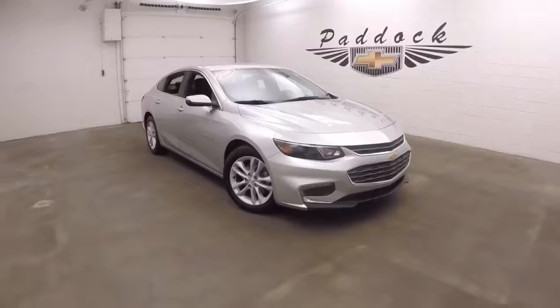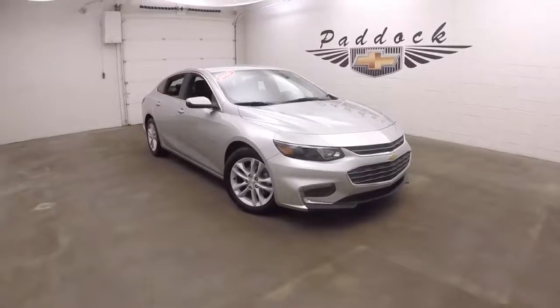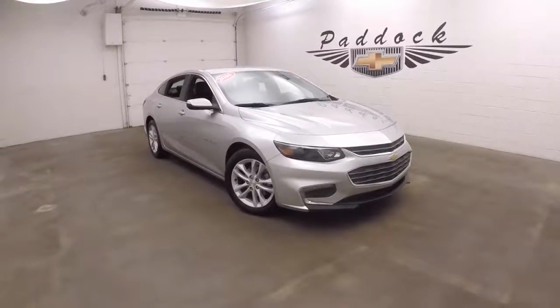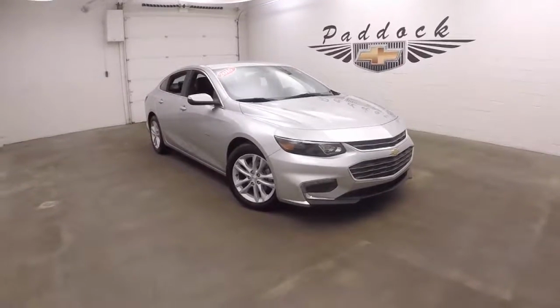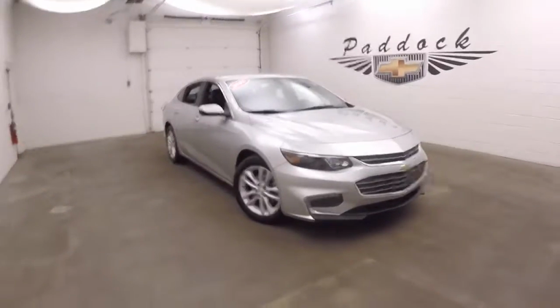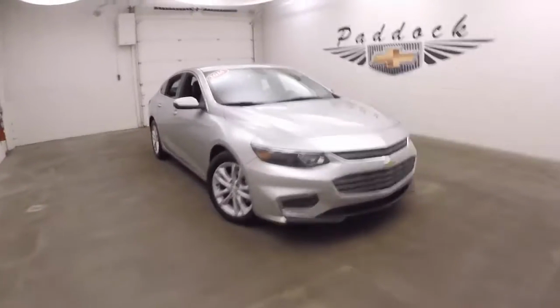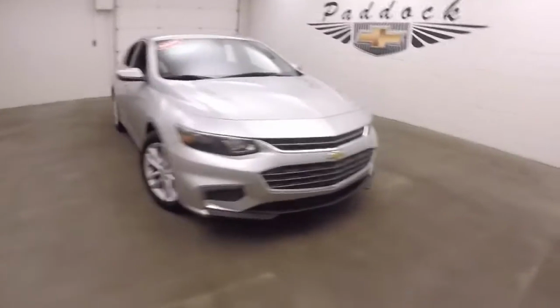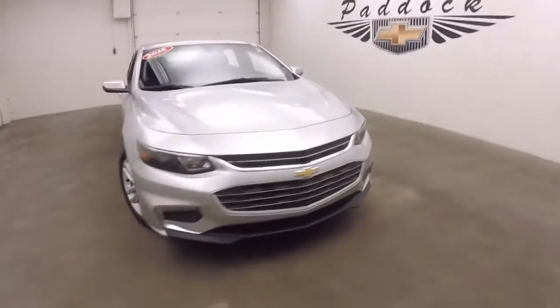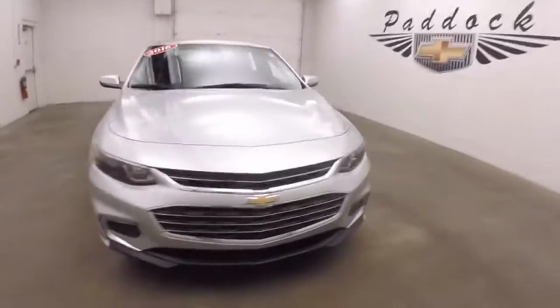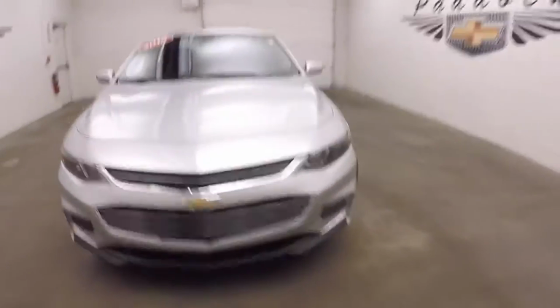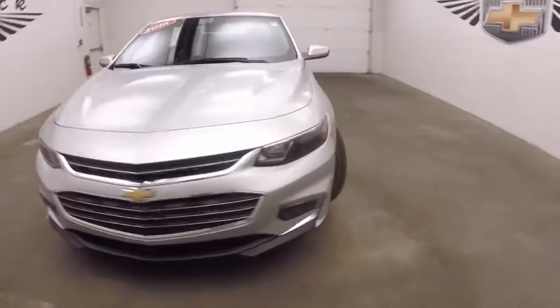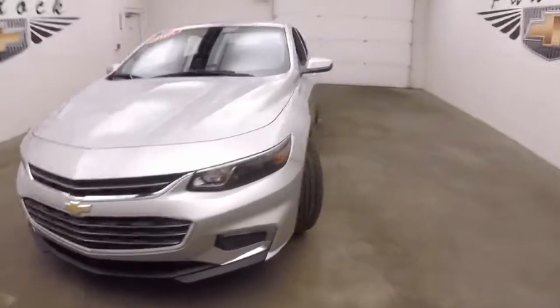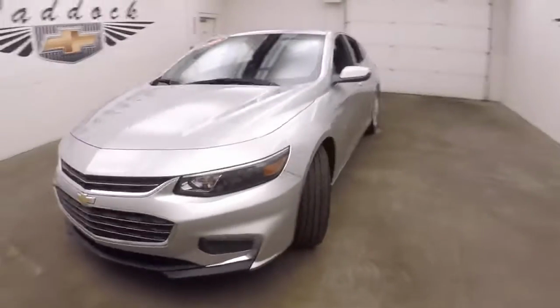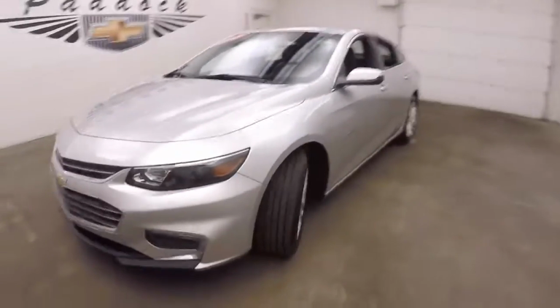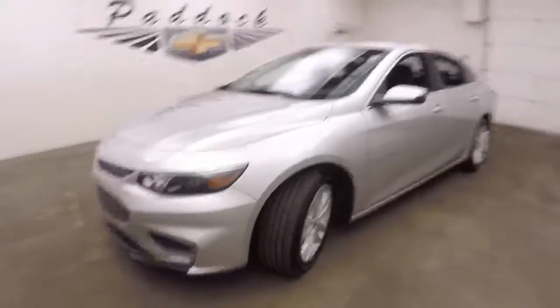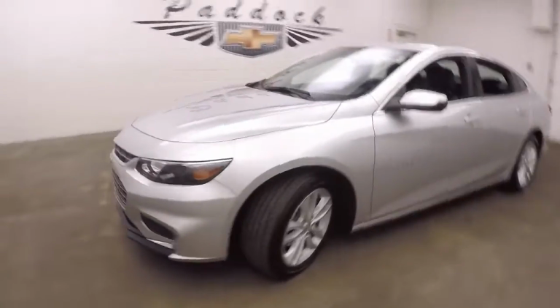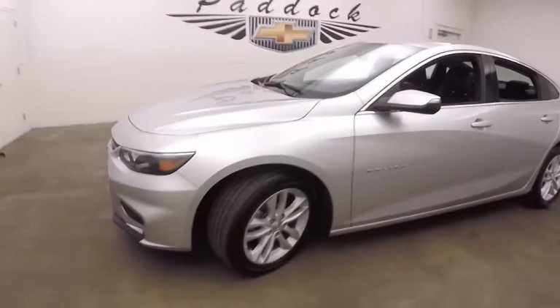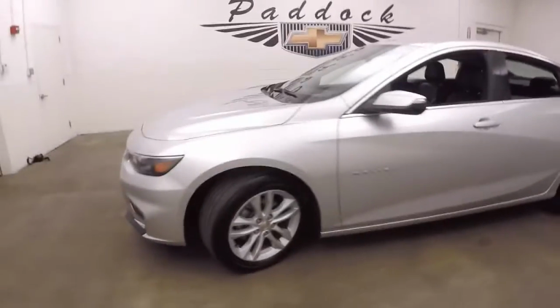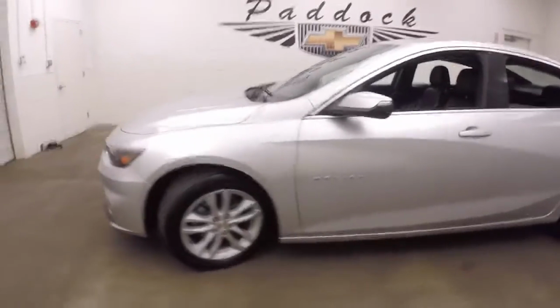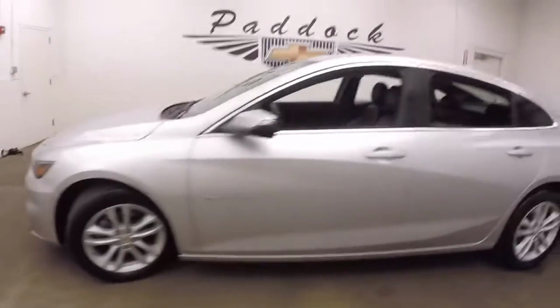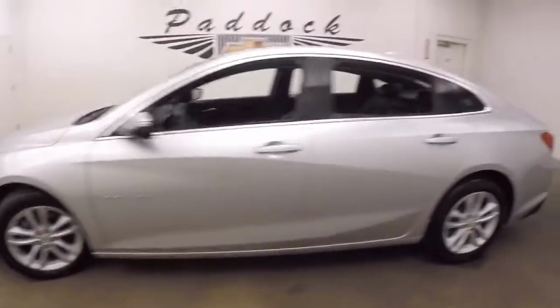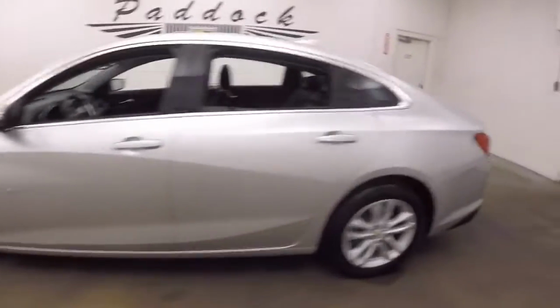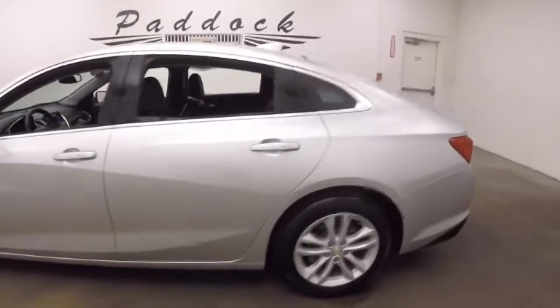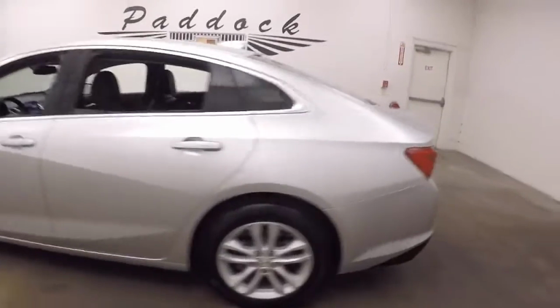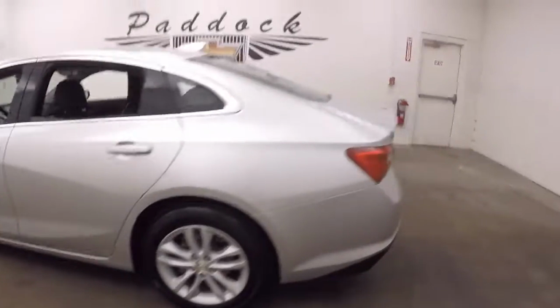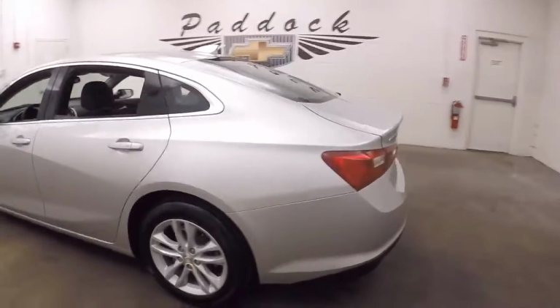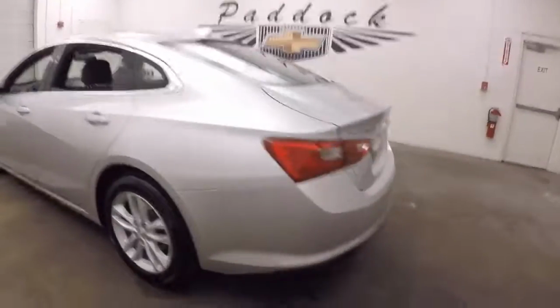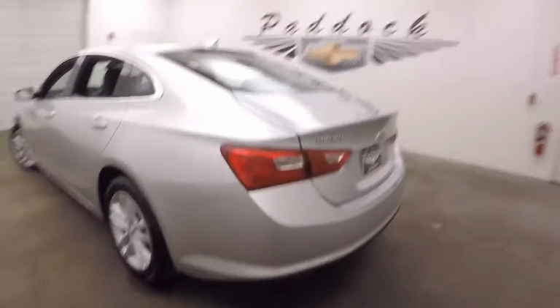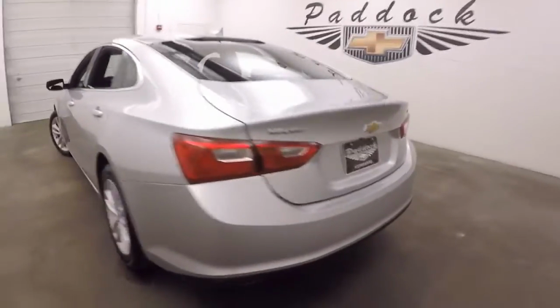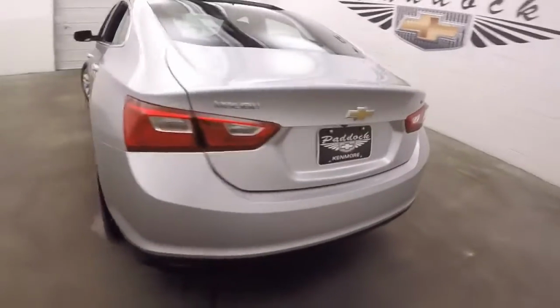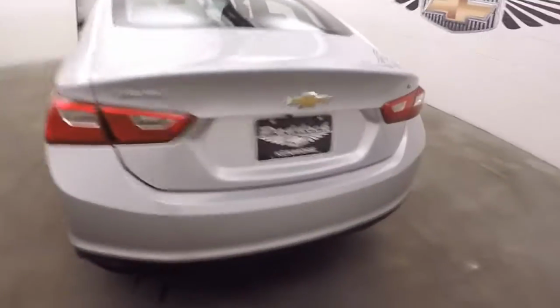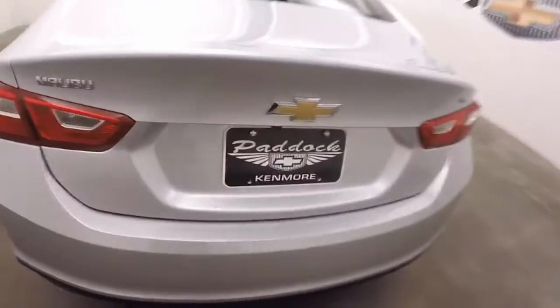It's a 2016 Chevy Malibu, a nice silver color, excellent running vehicle, nice alloy wheels. Walk around at the back.